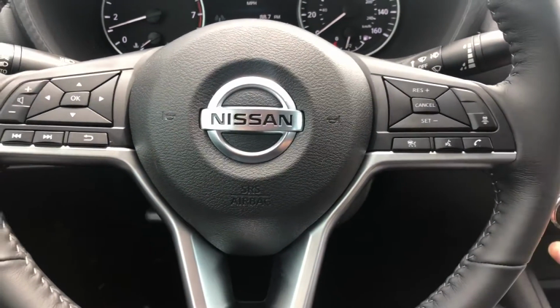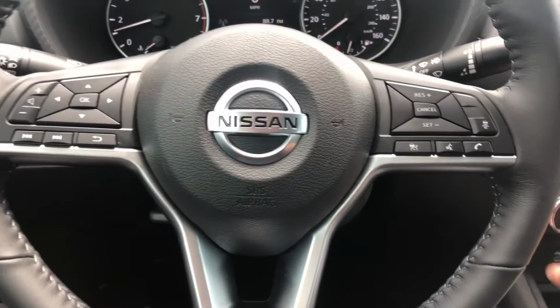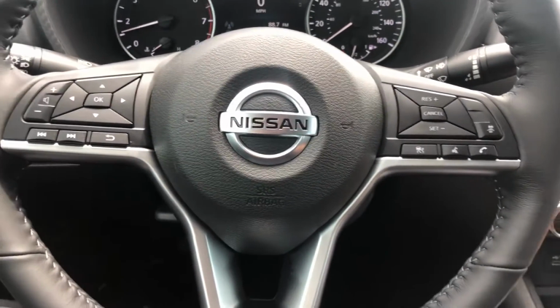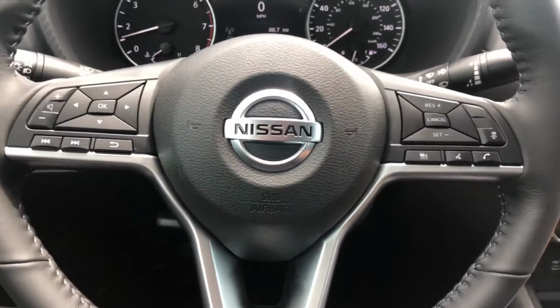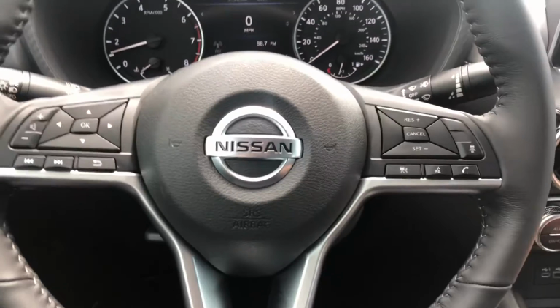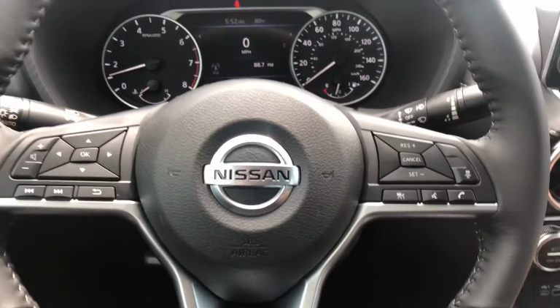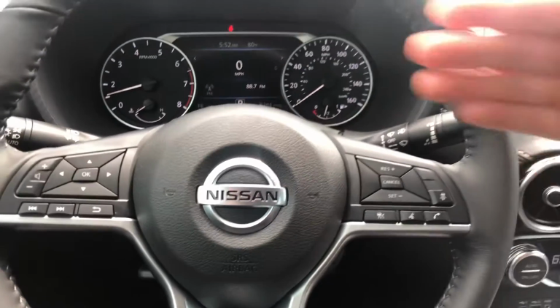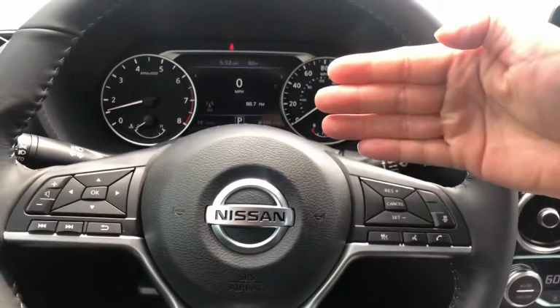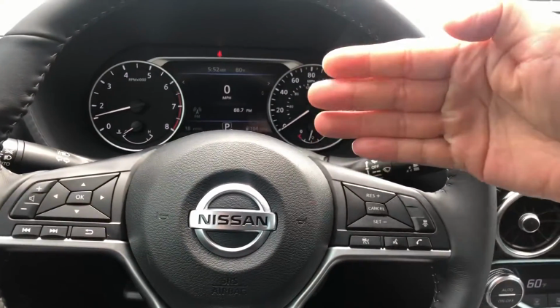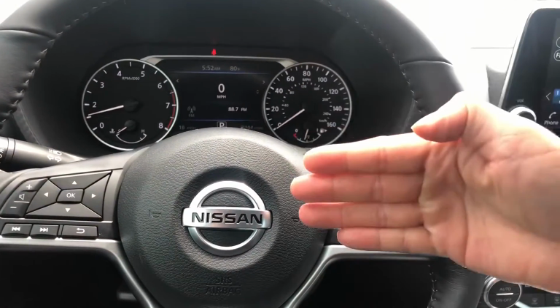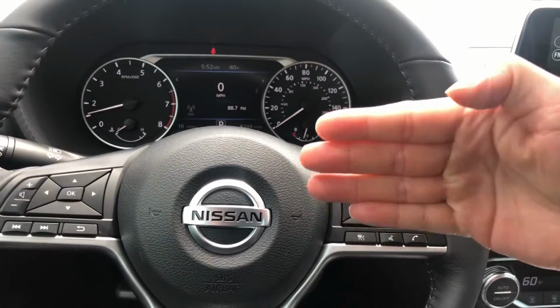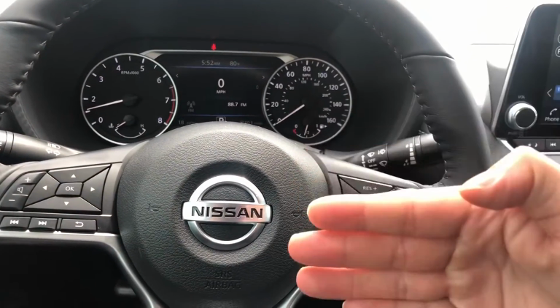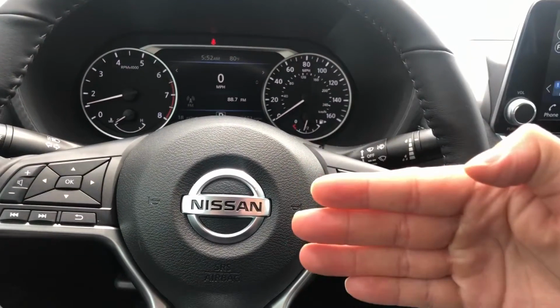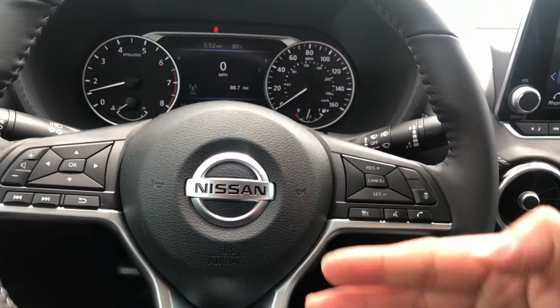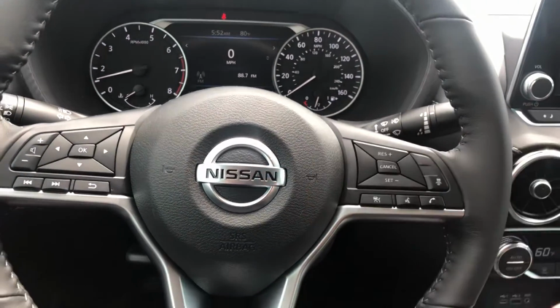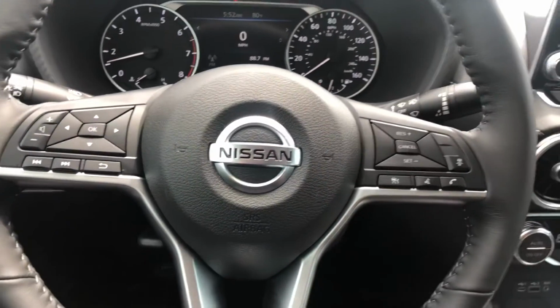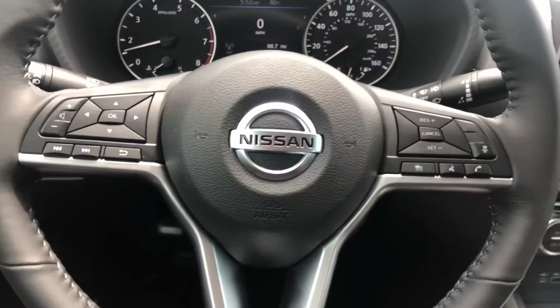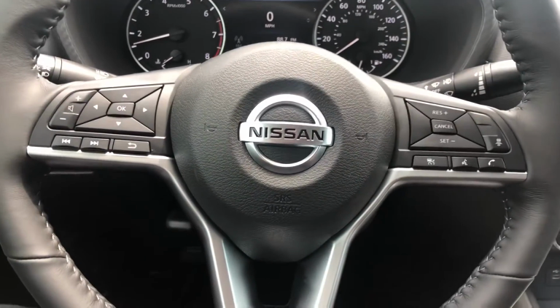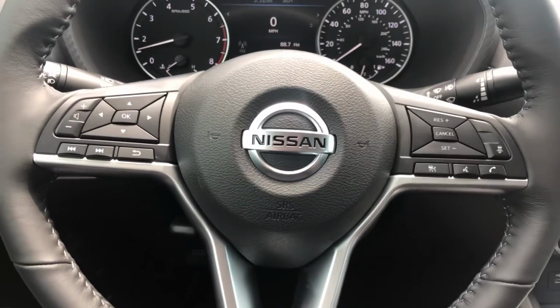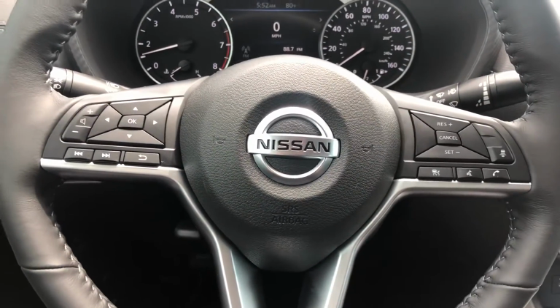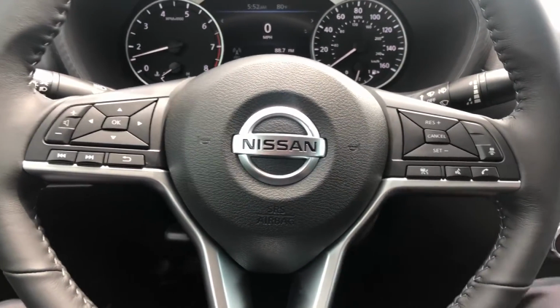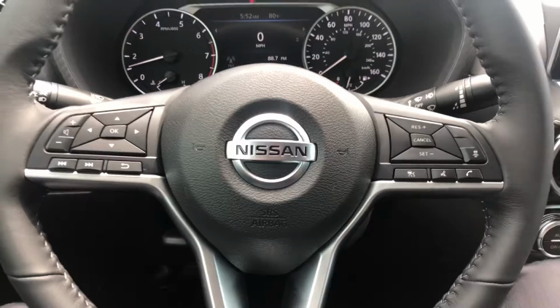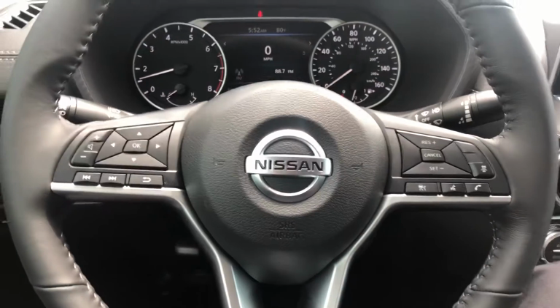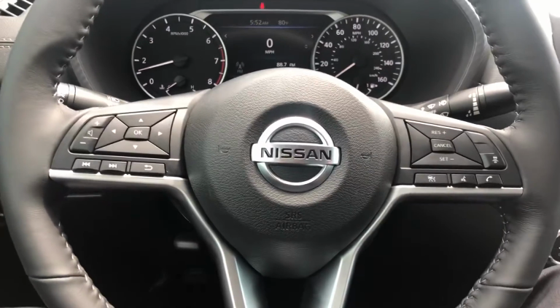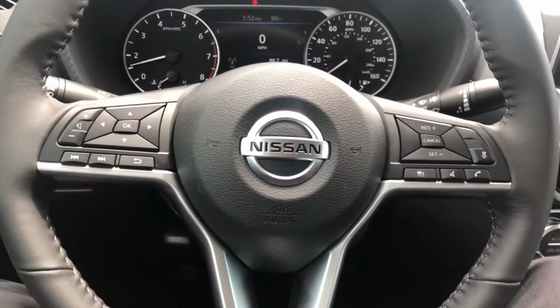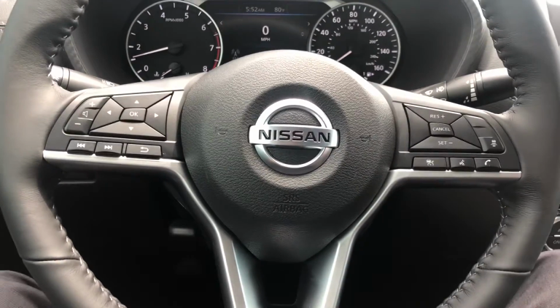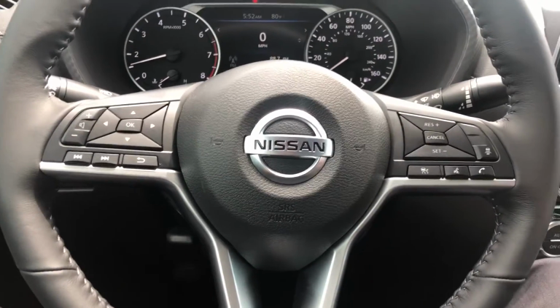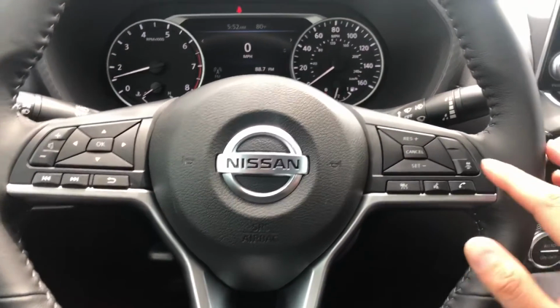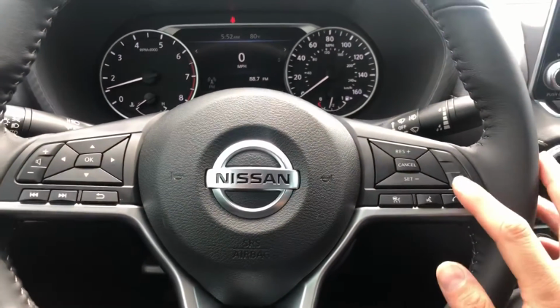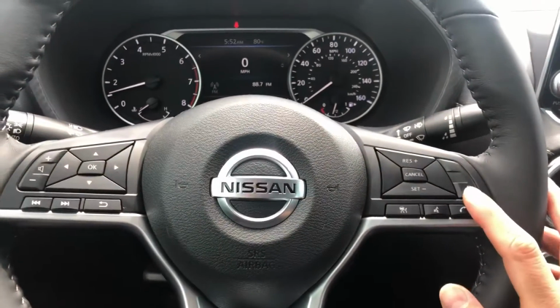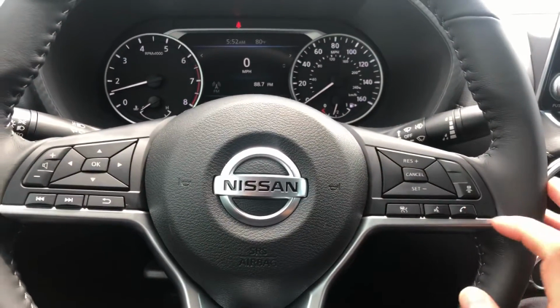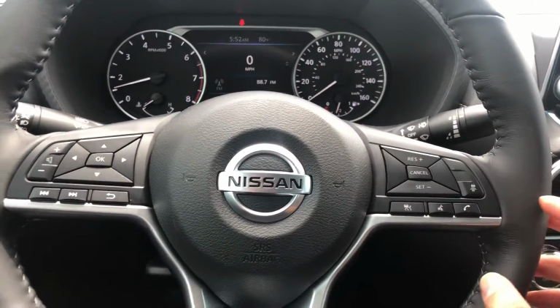You can have your cruise control — this button right here is really neat and cool. It's going to keep you three car lengths, two car lengths, or one car length behind the vehicle in front, stopping you from crashing into them, as long as you've got your cruise control on and this button turned on.